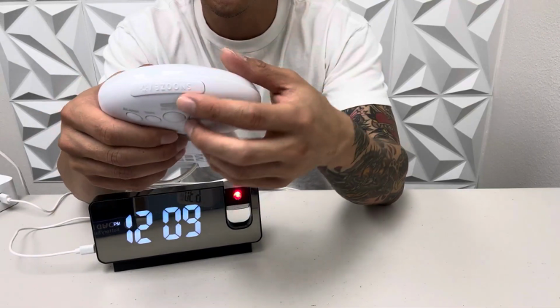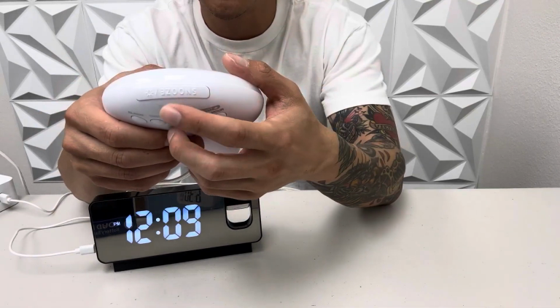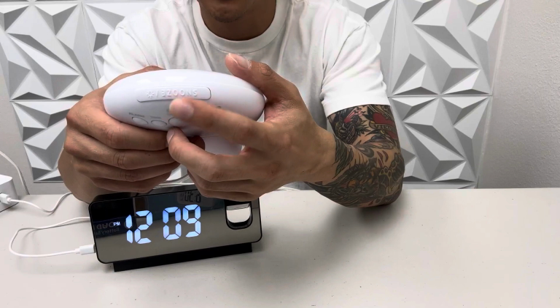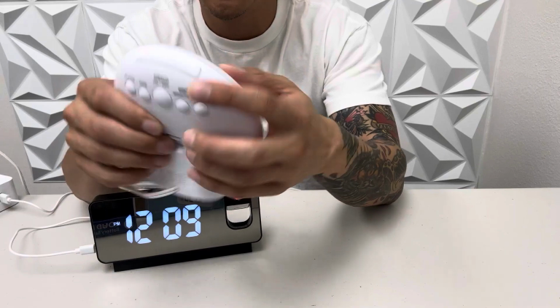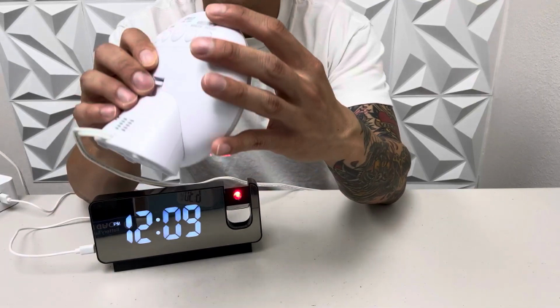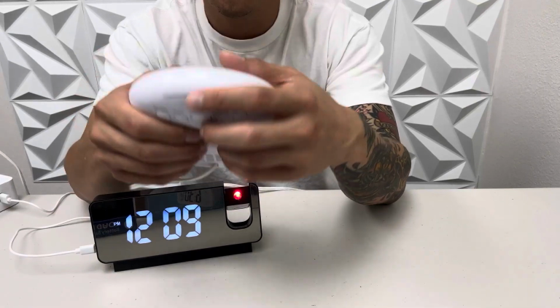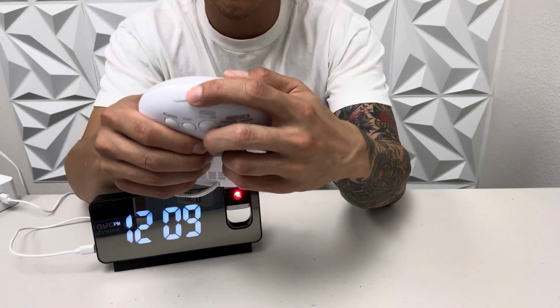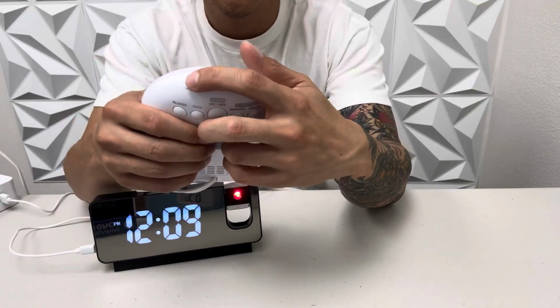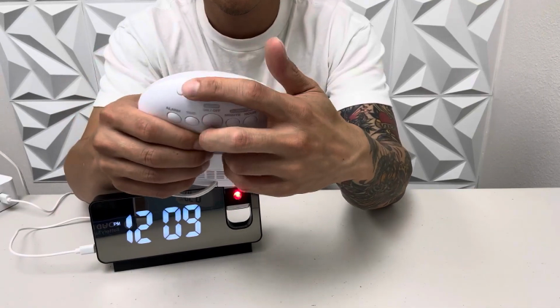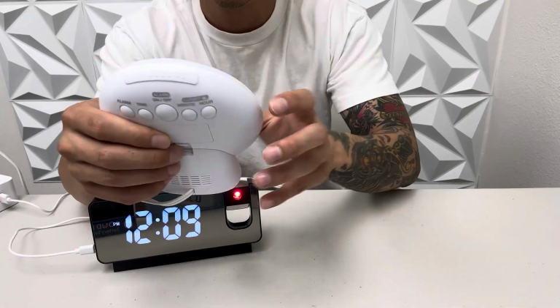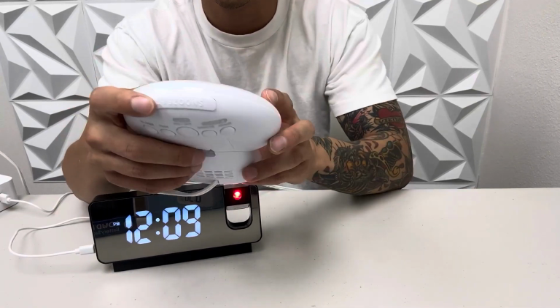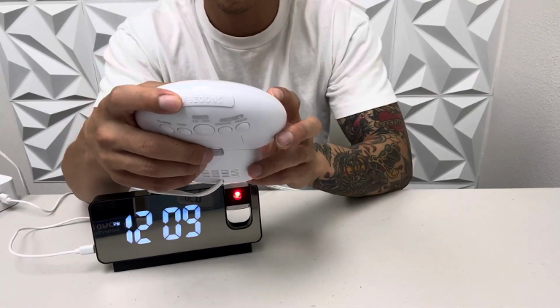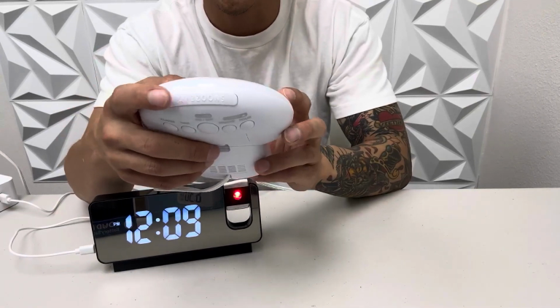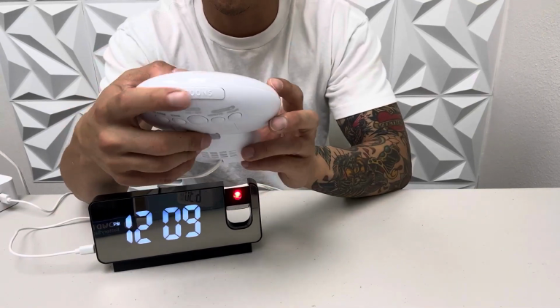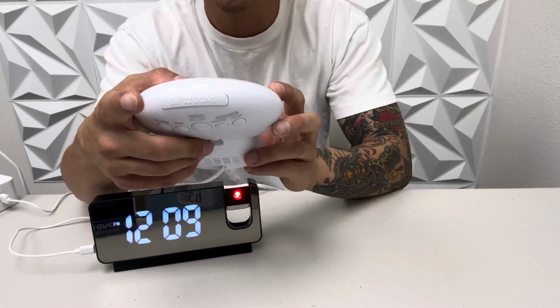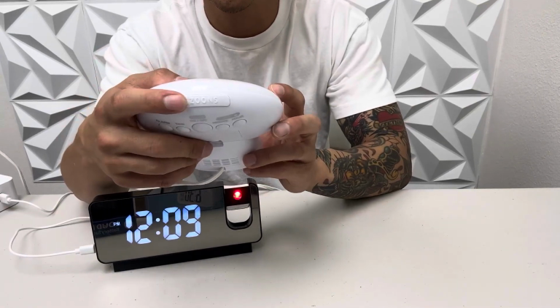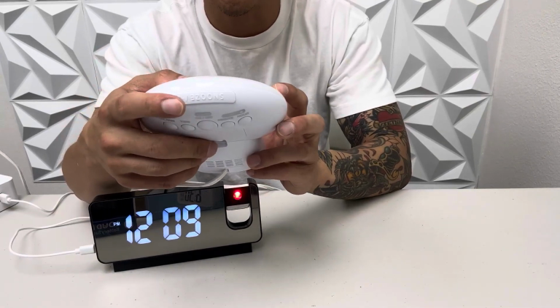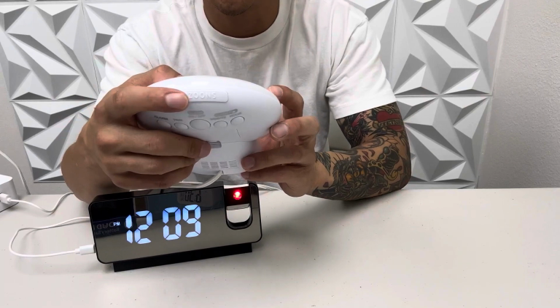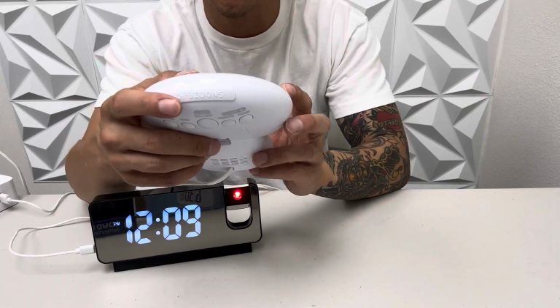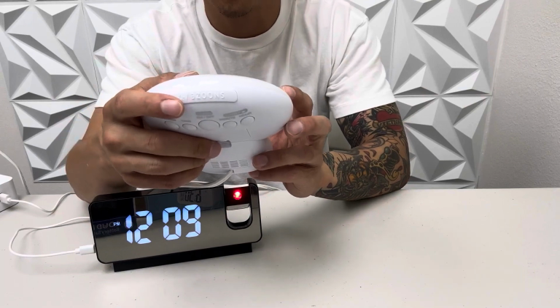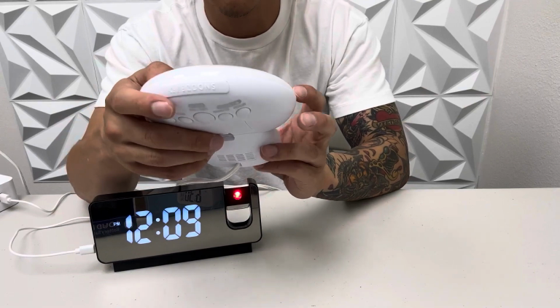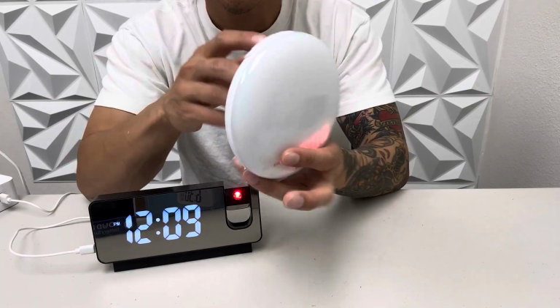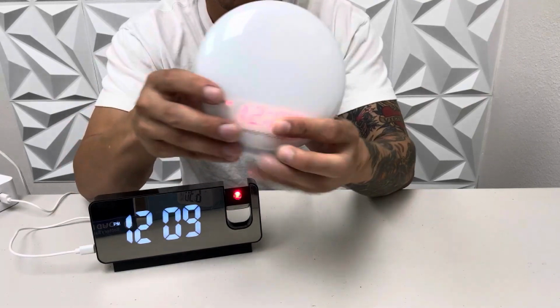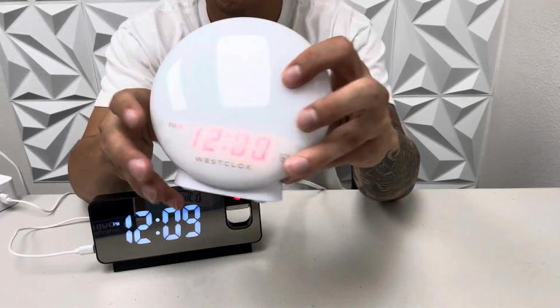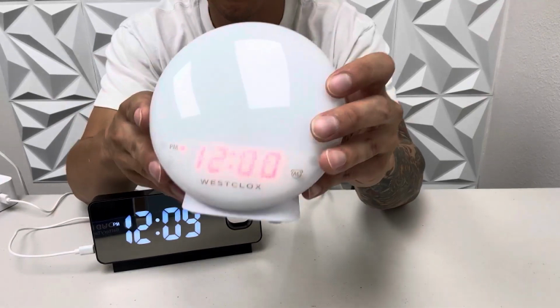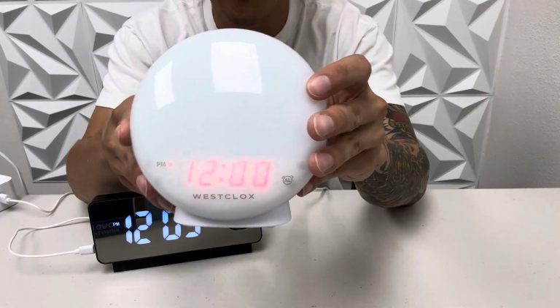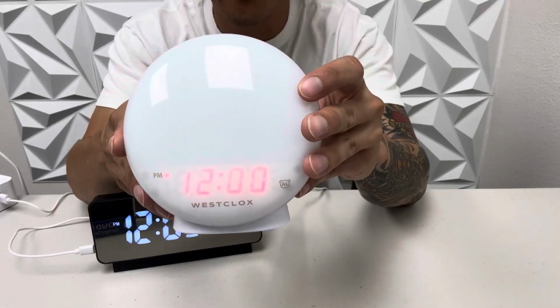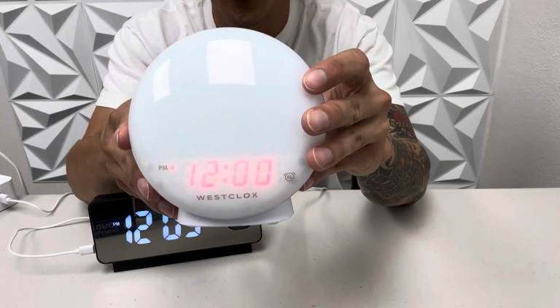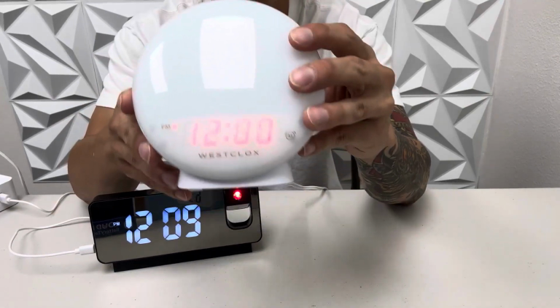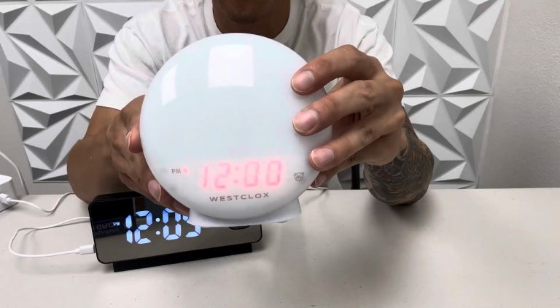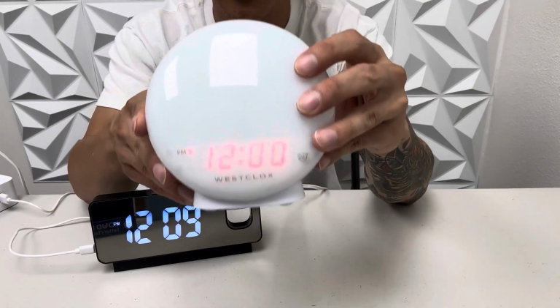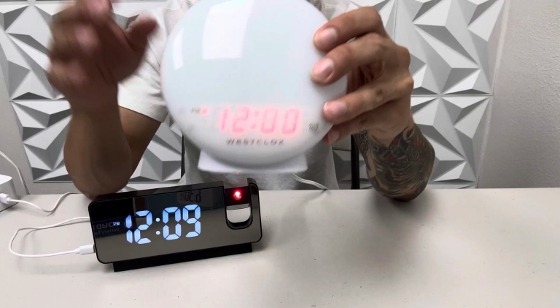The snooze button's on top — you press it and it snoozes, and the light turns on as well. So this West Clock is very, very cool, different and unique.